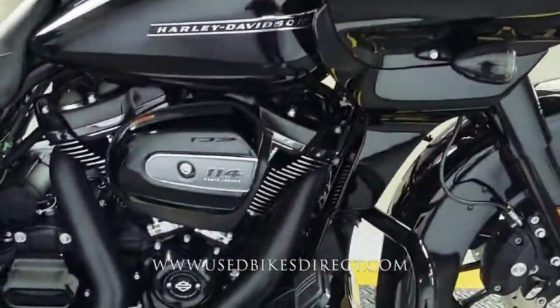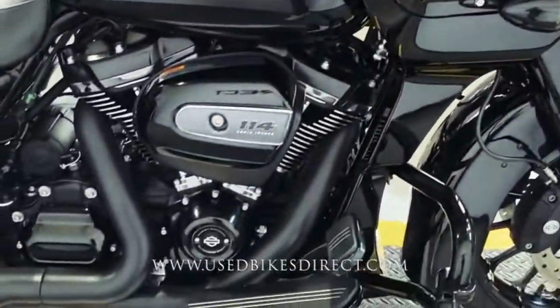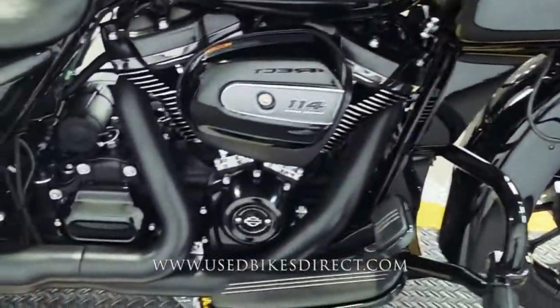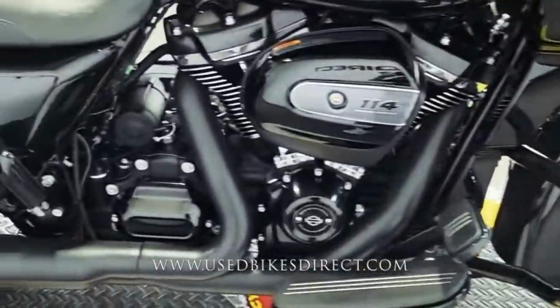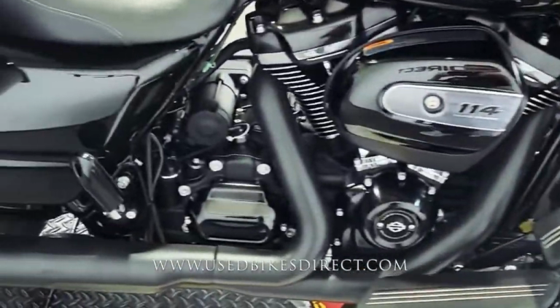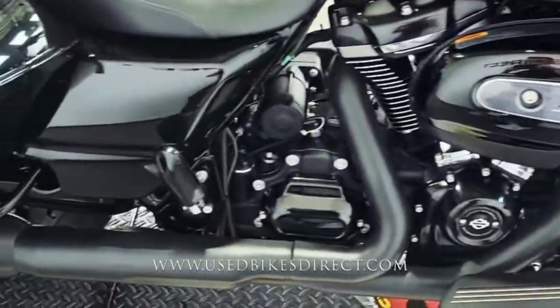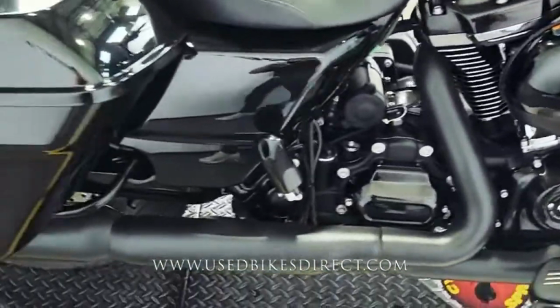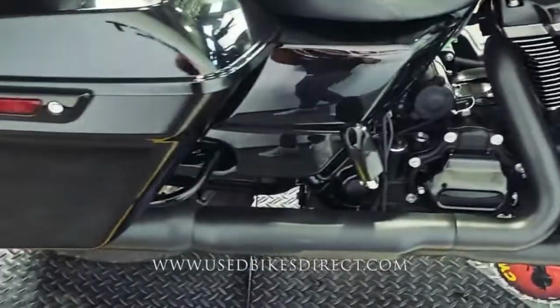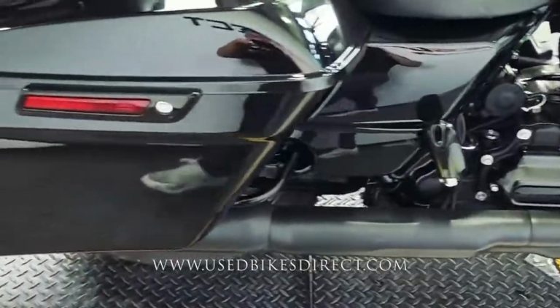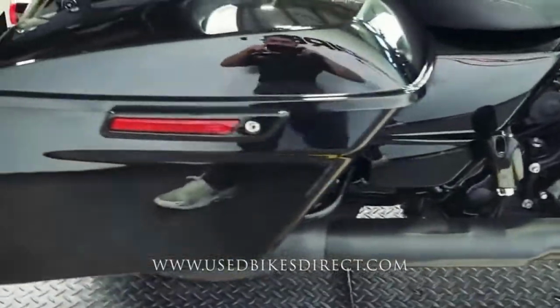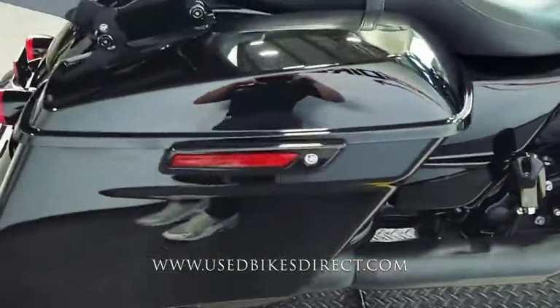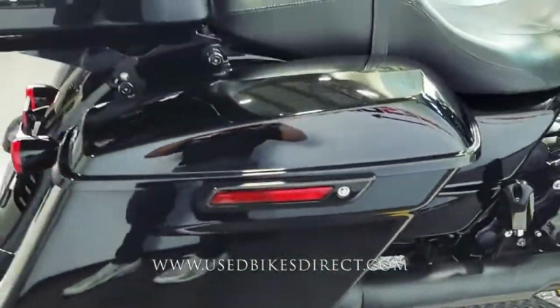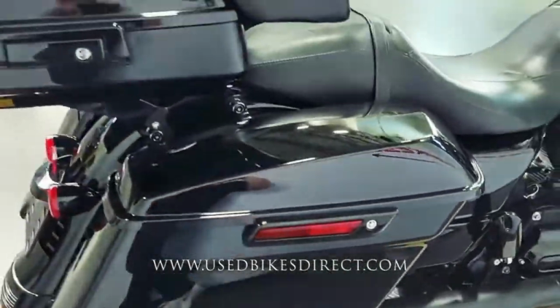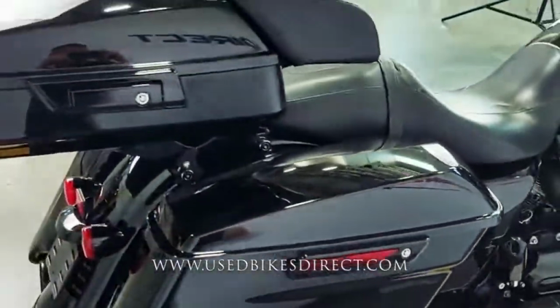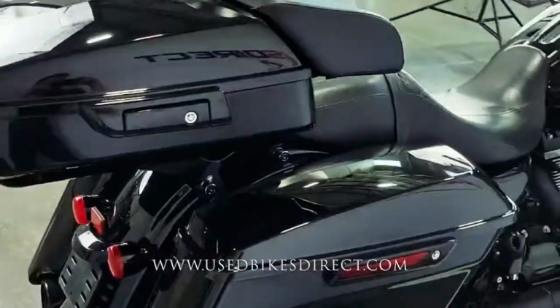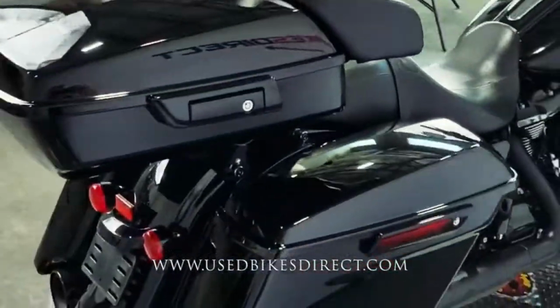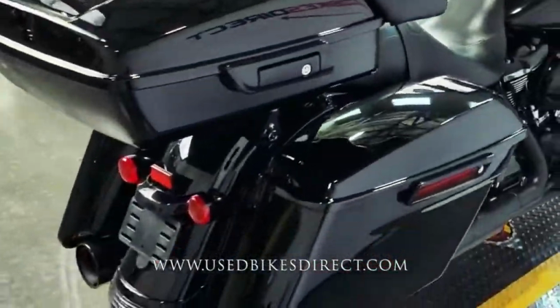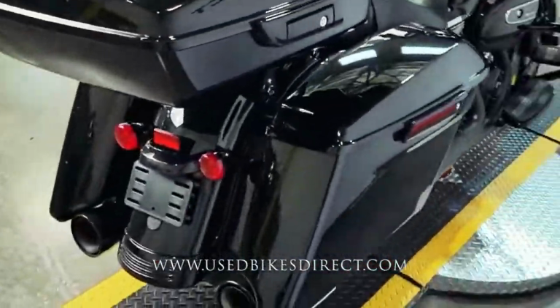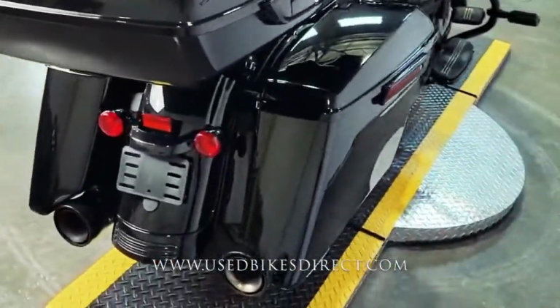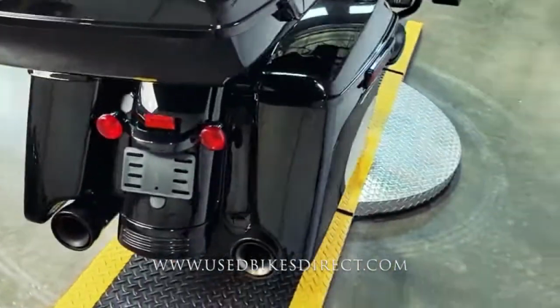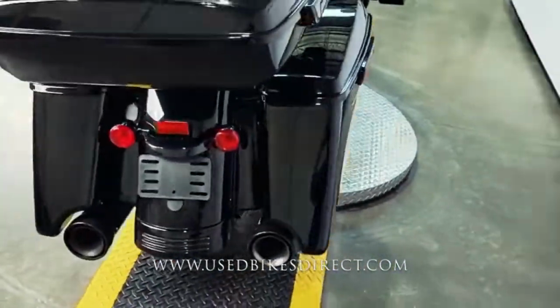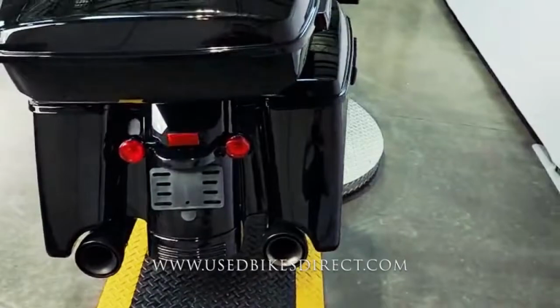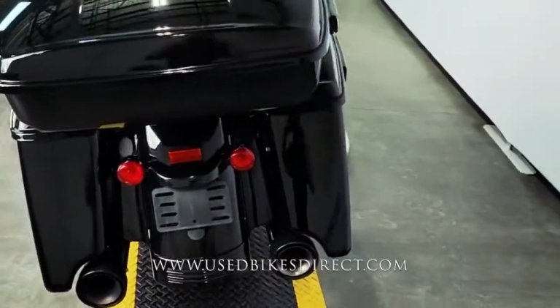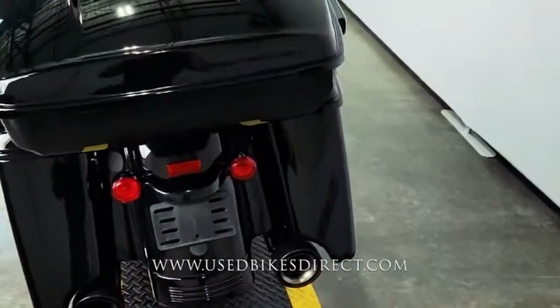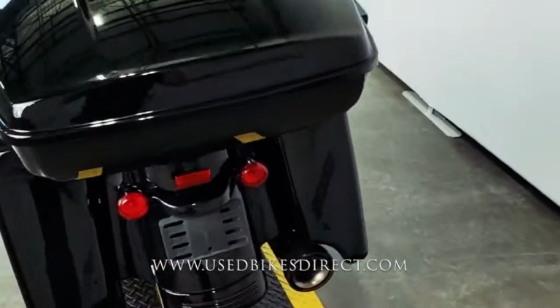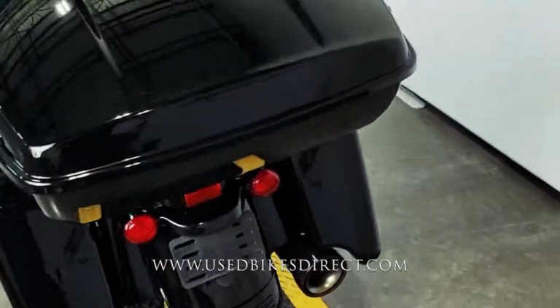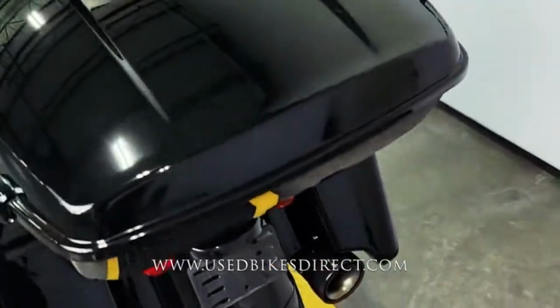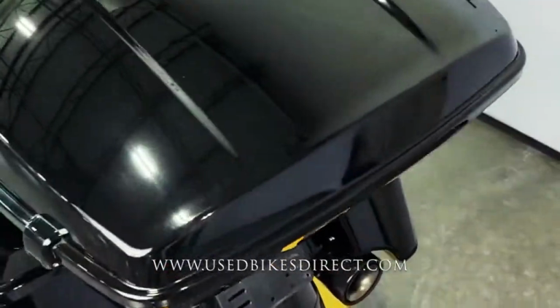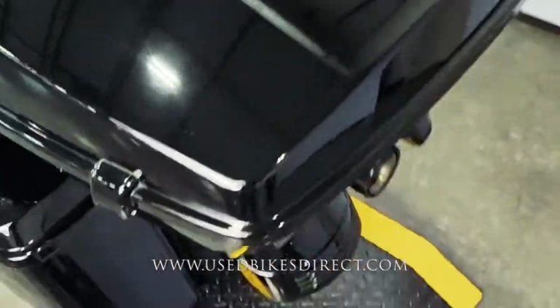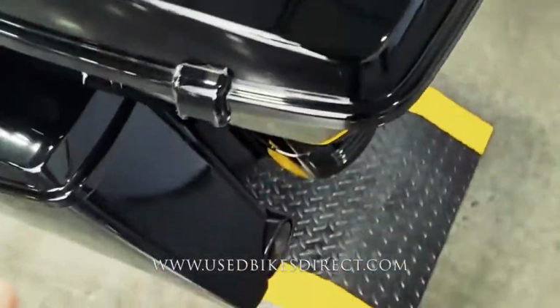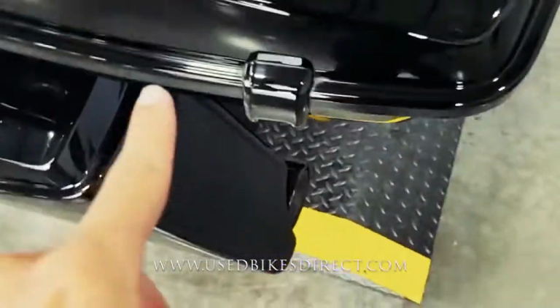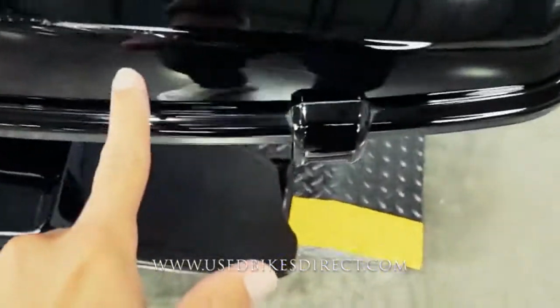I do have a couple of scuffs to point out that I'll show you when we get along to it. Of course, plenty of storage with these lockable saddlebags and top trunk, but you're also going to have those floorboards and highway pegs. Cruise control, radio — really has the works.